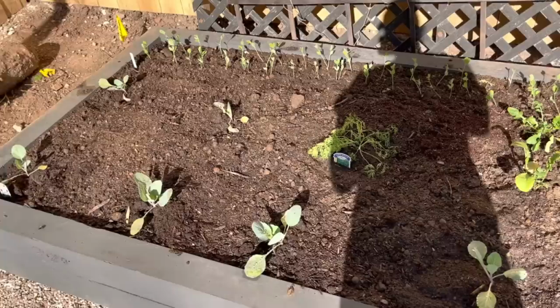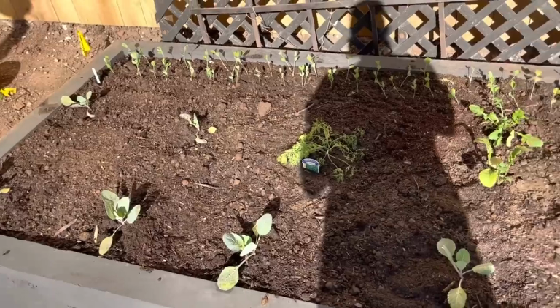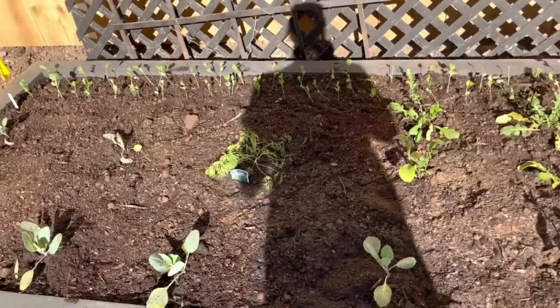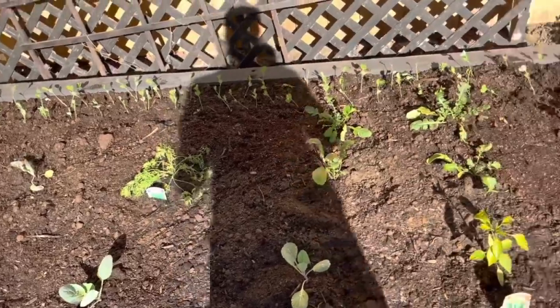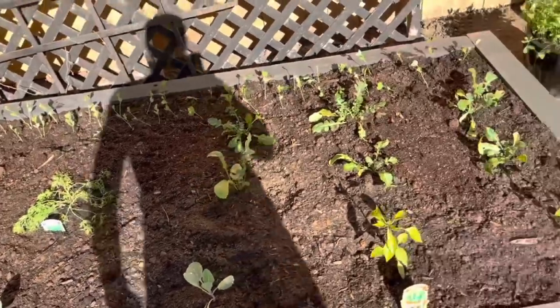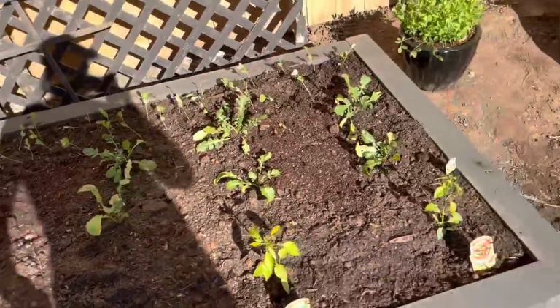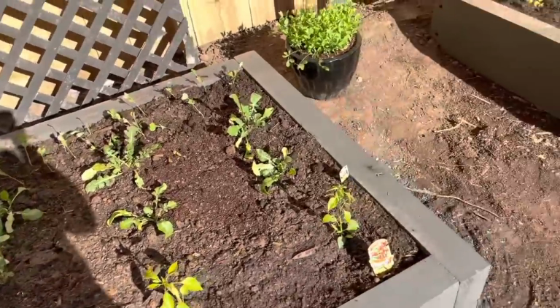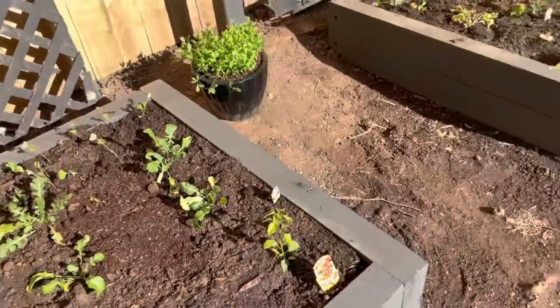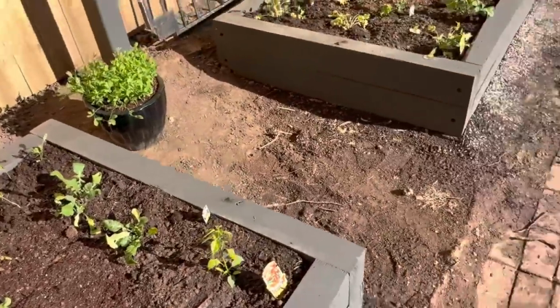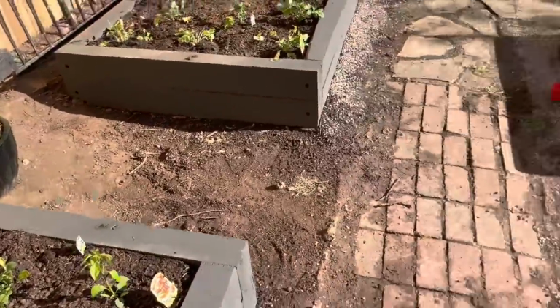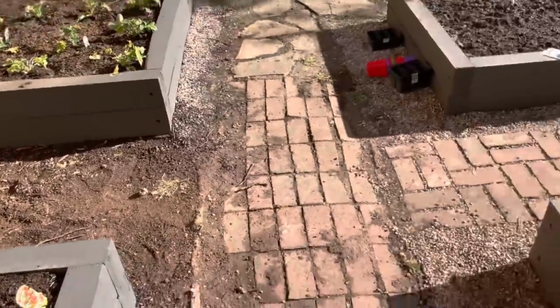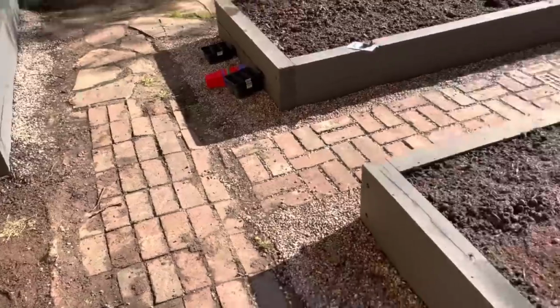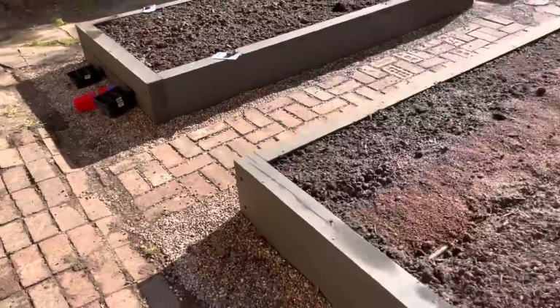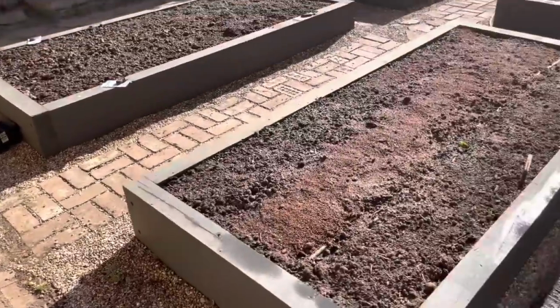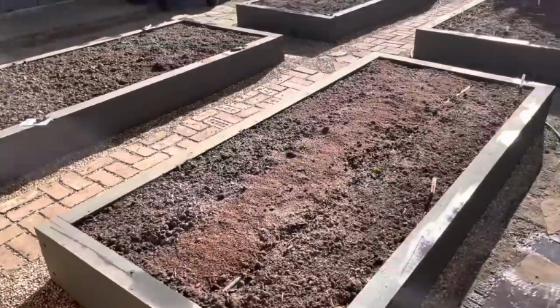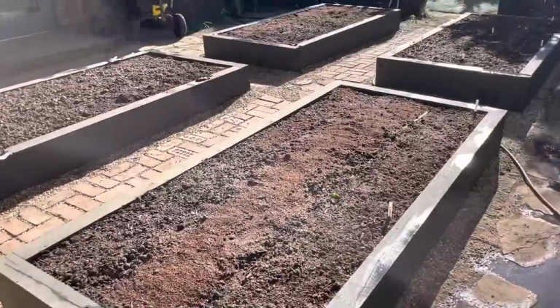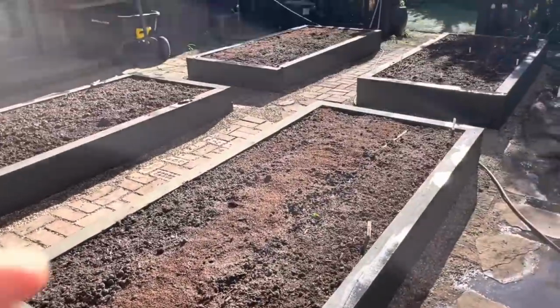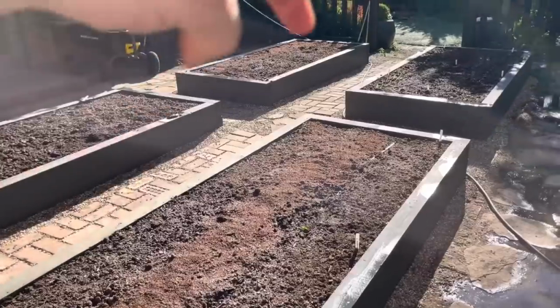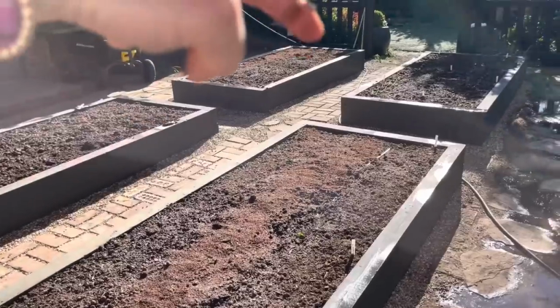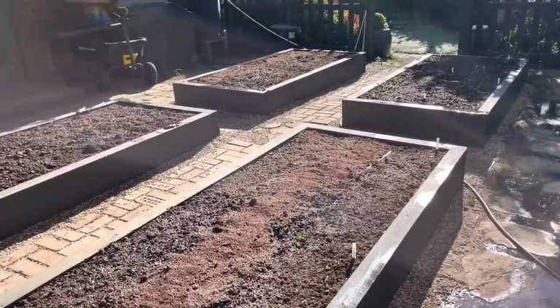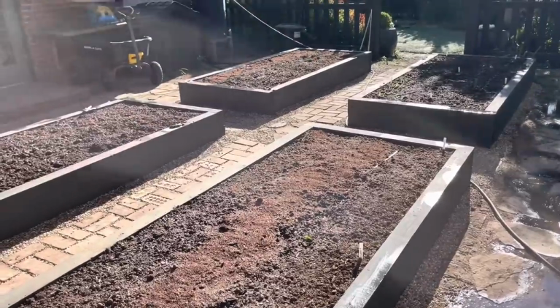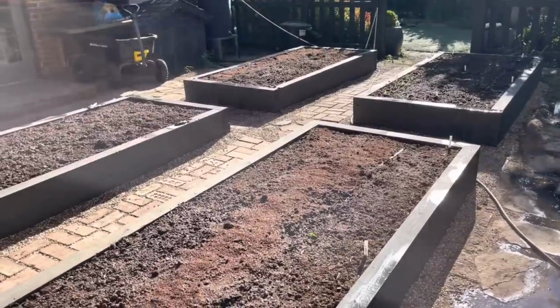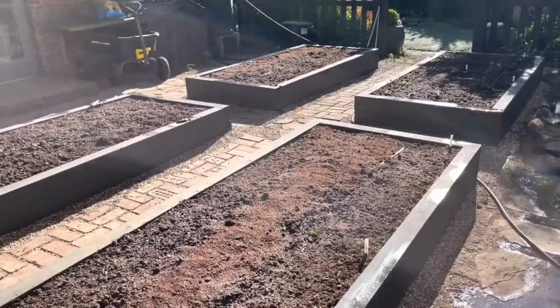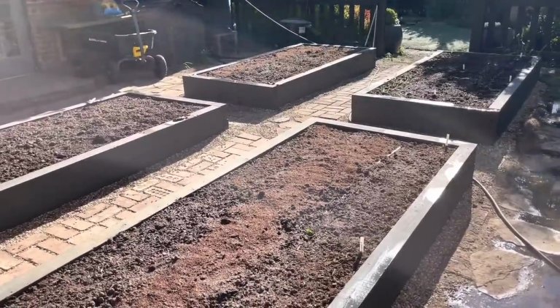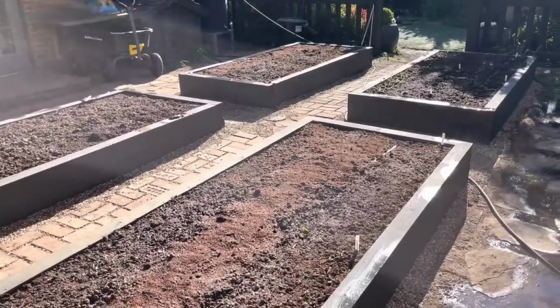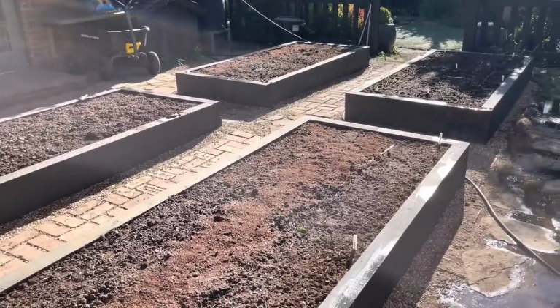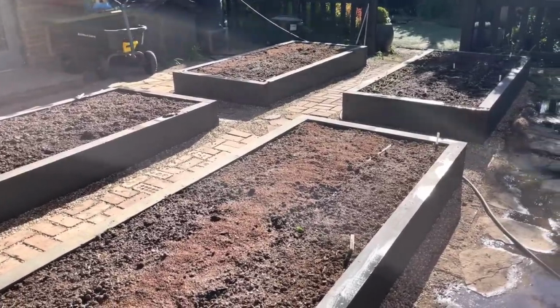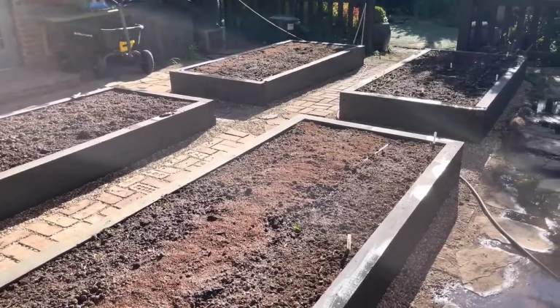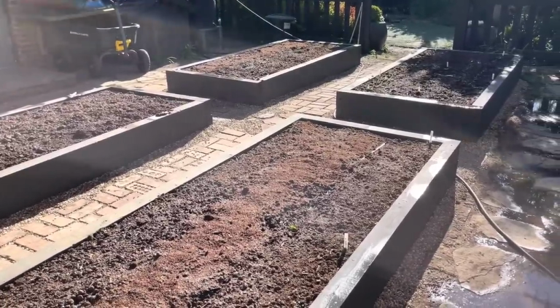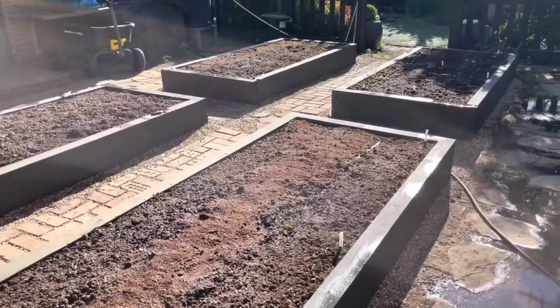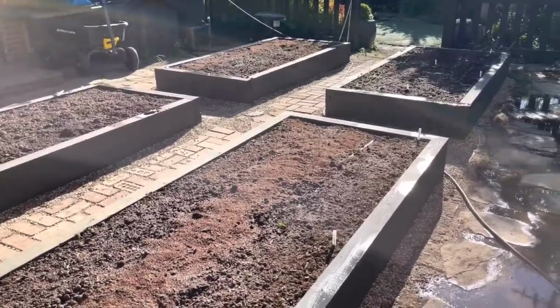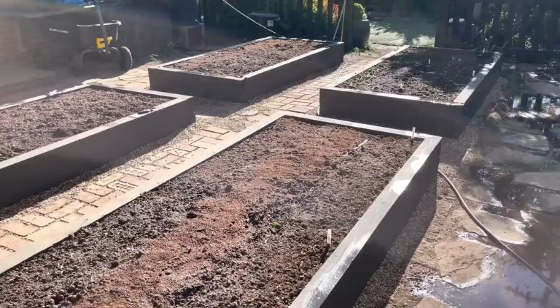That is it for this bed — that's what I have as far as these raised beds. I still have this quadrant up here that is available, and I'll keep you guys posted on what I'm going to plant there.